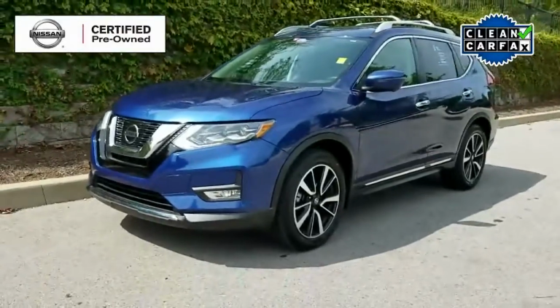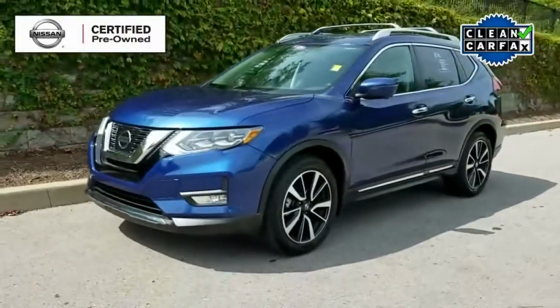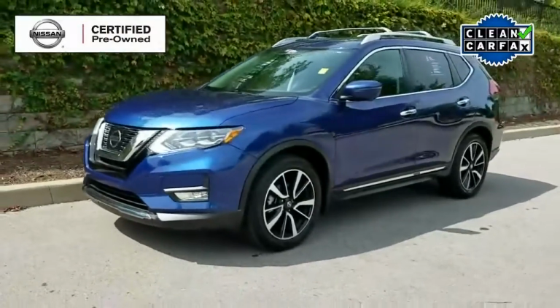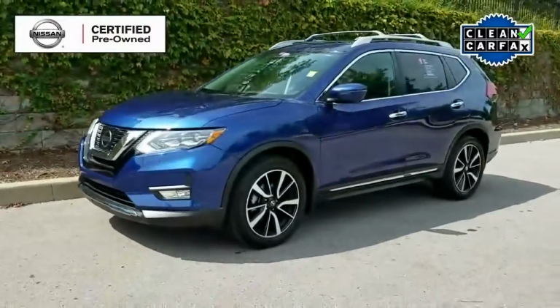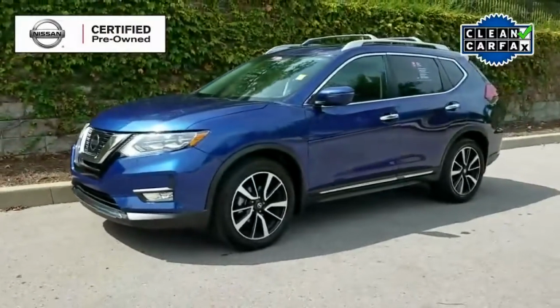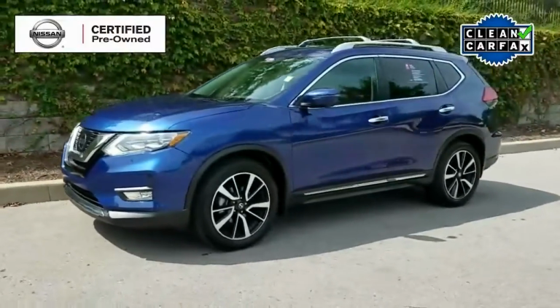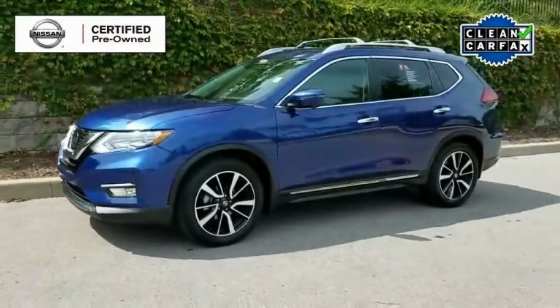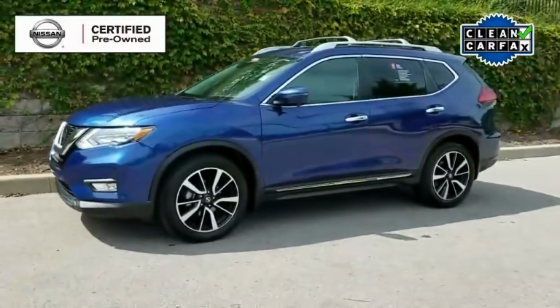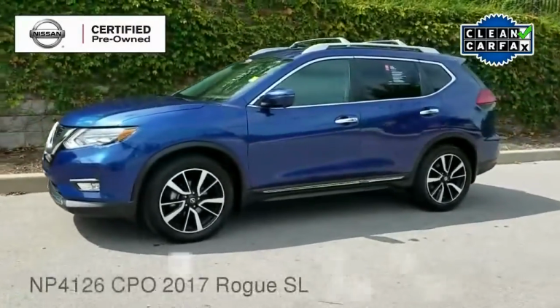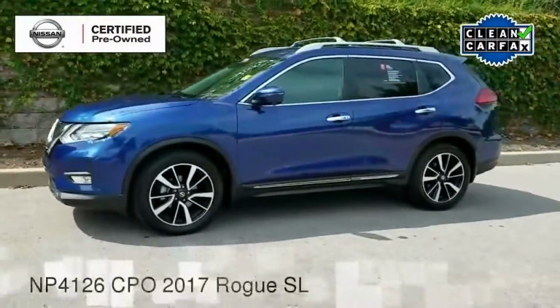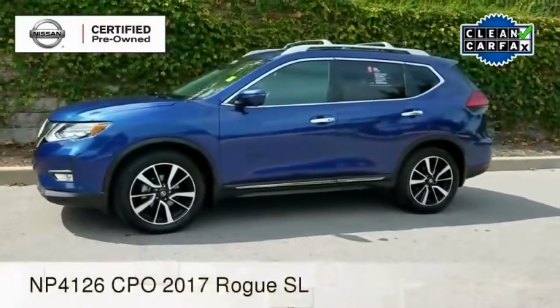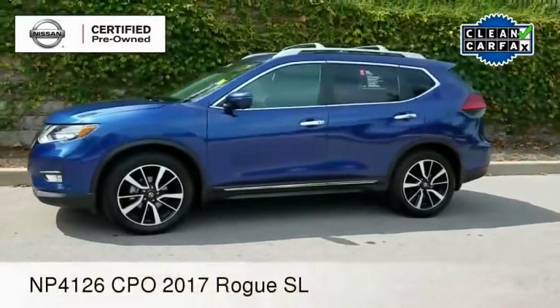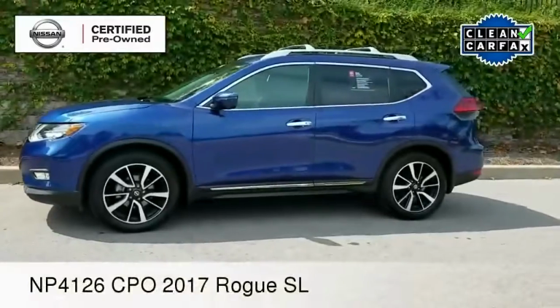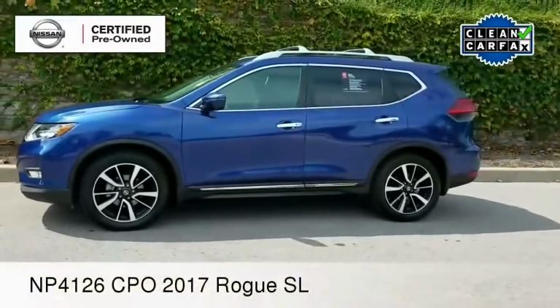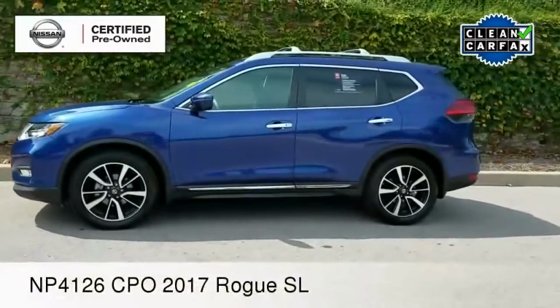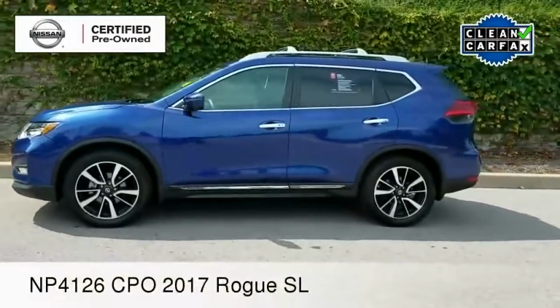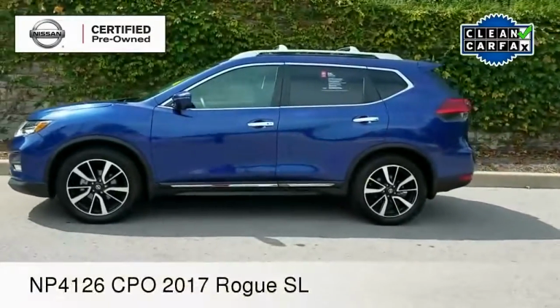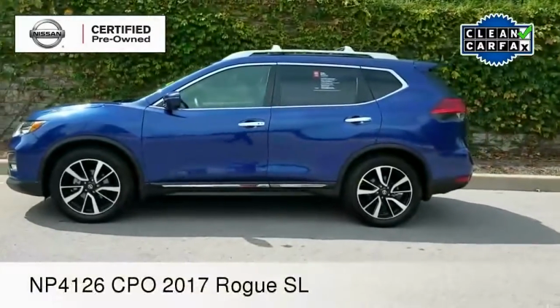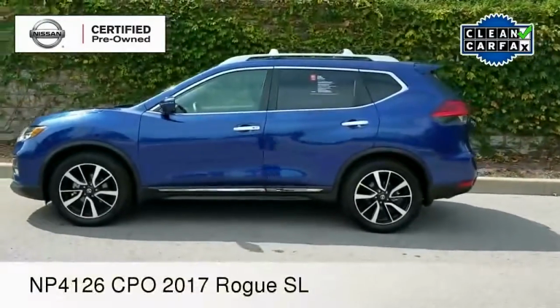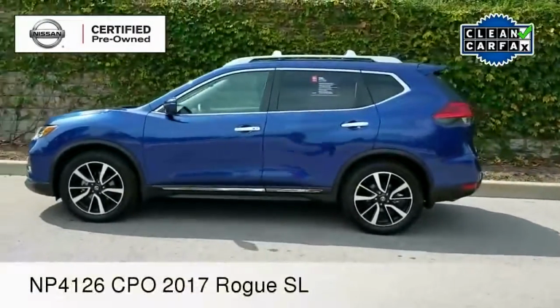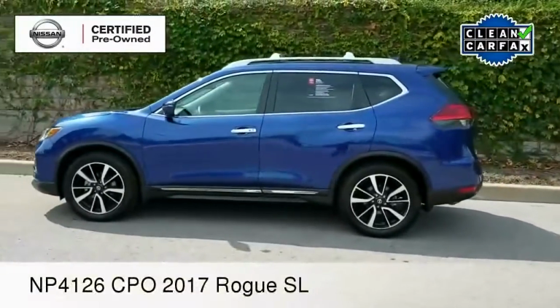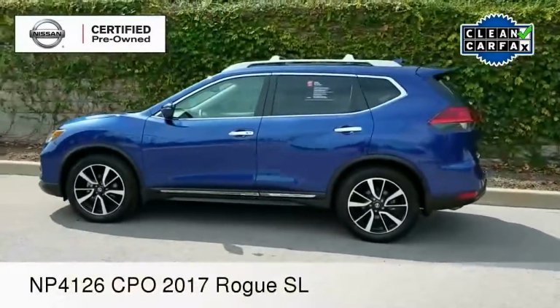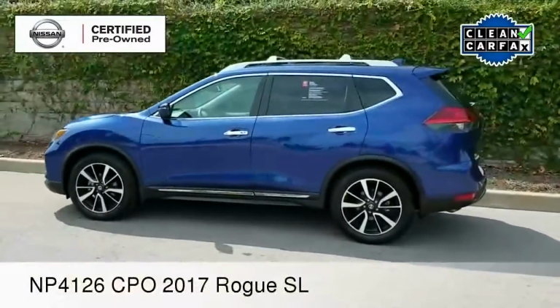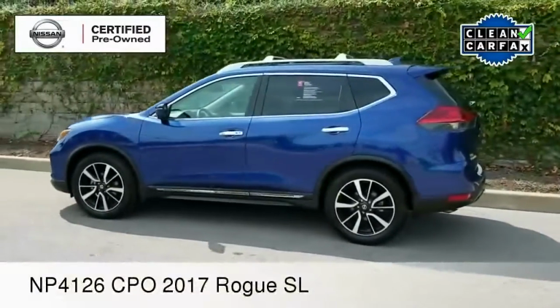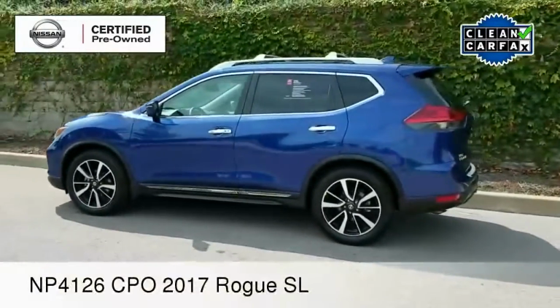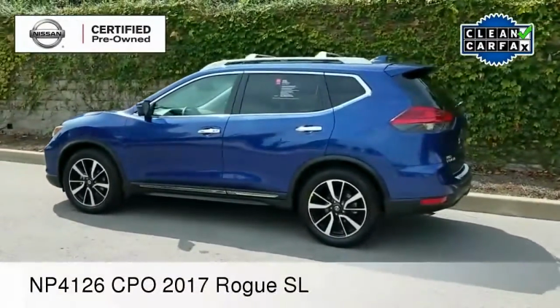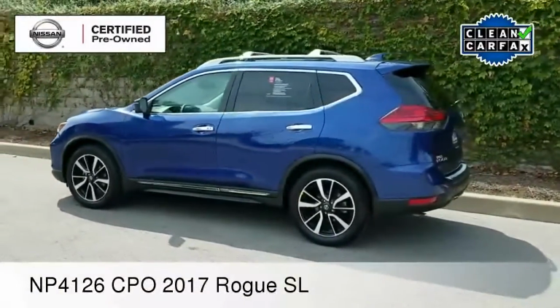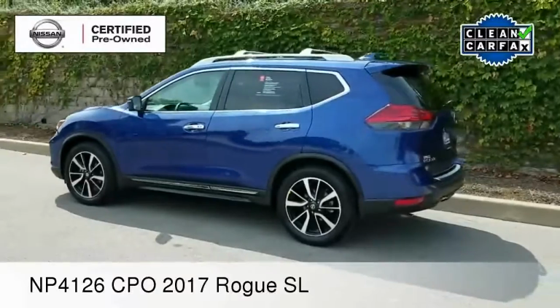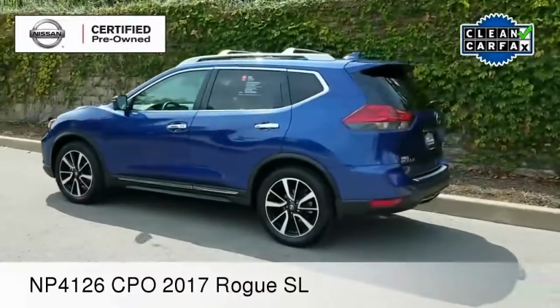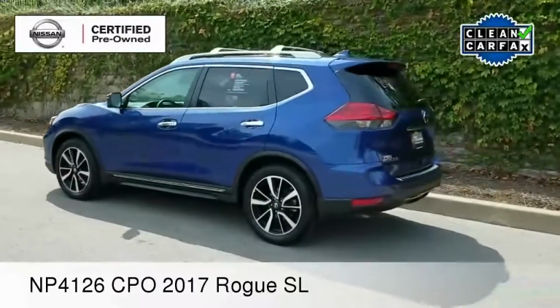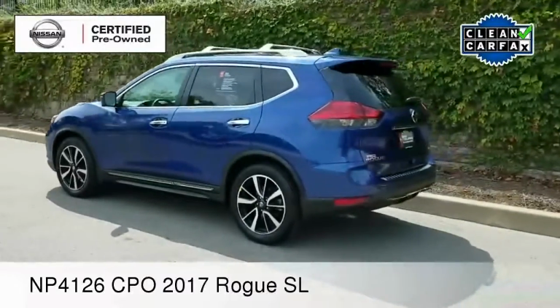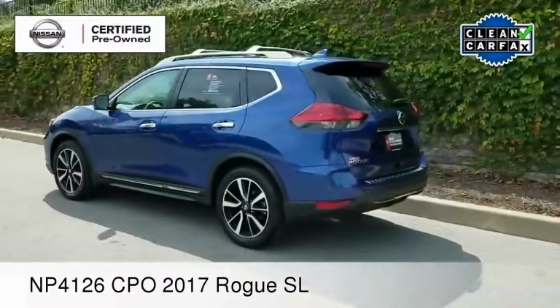All right, well hello everyone. It's your pal Hubie once again here at Nissan of Cool Springs. I'd like to welcome all of my crossover shoppers, especially those of you that are in the market for a certified pre-owned.